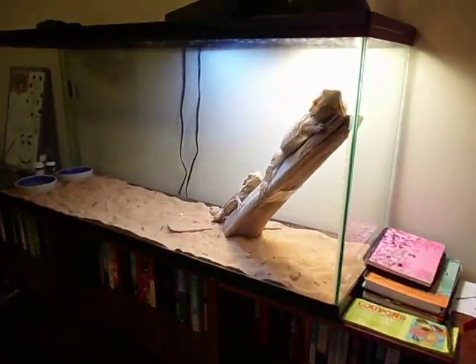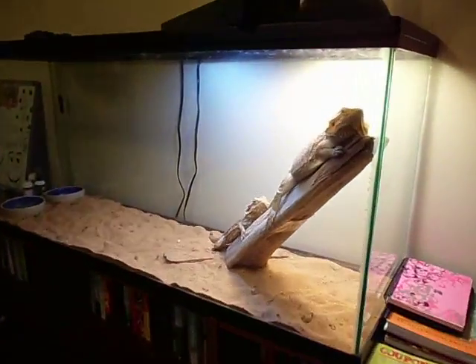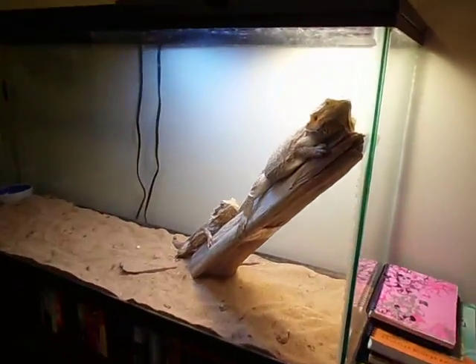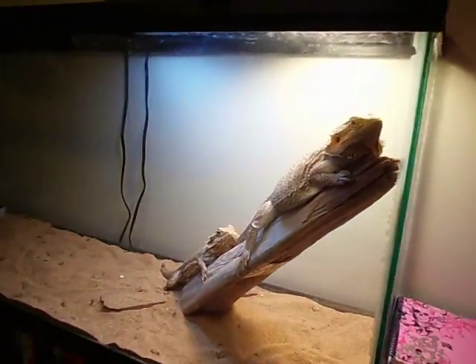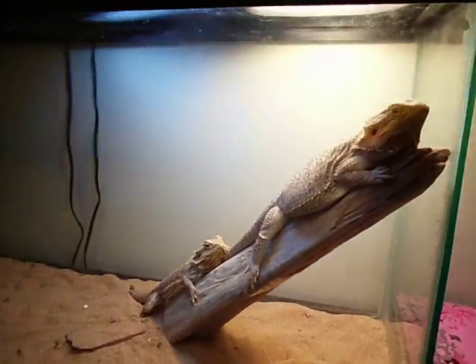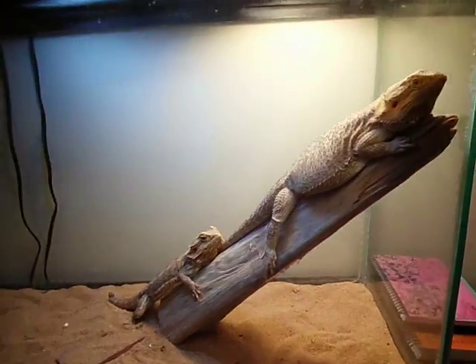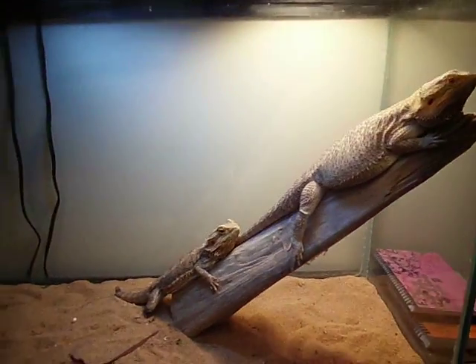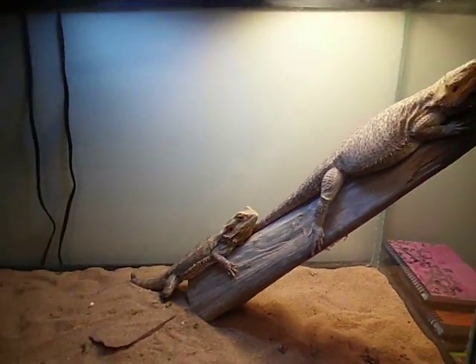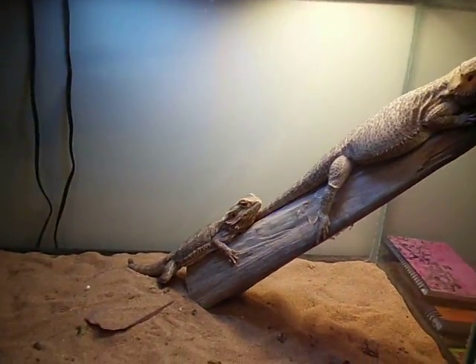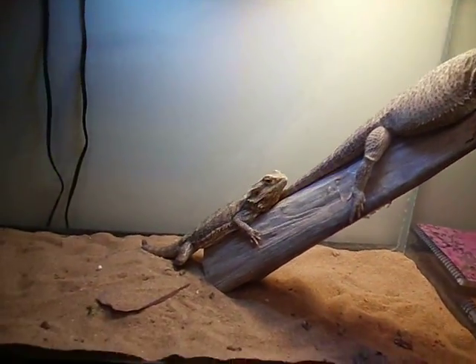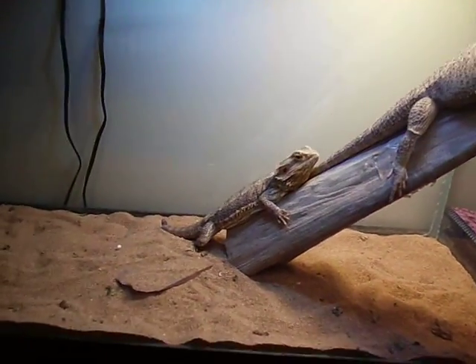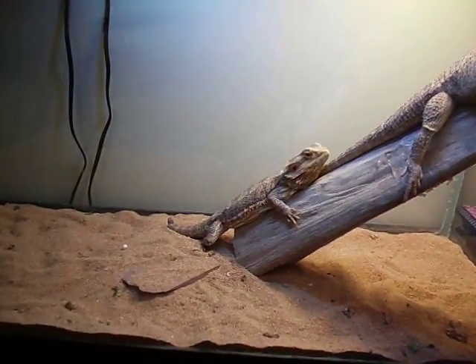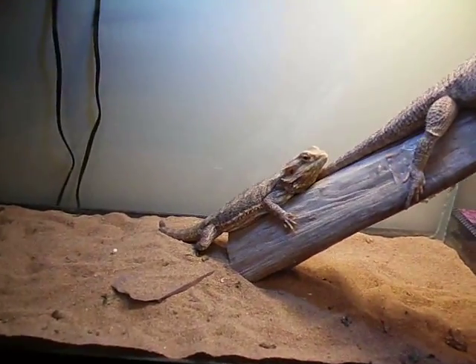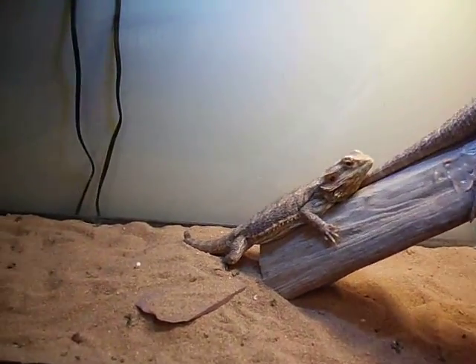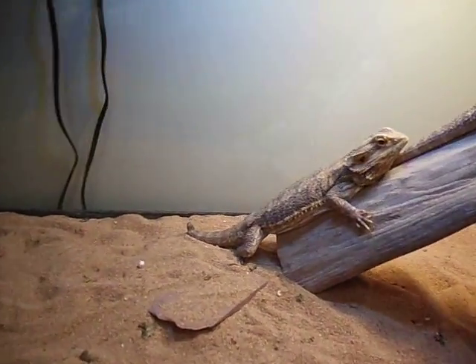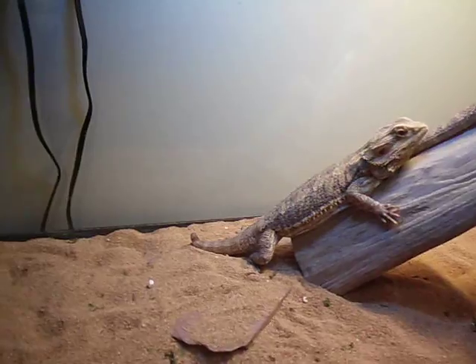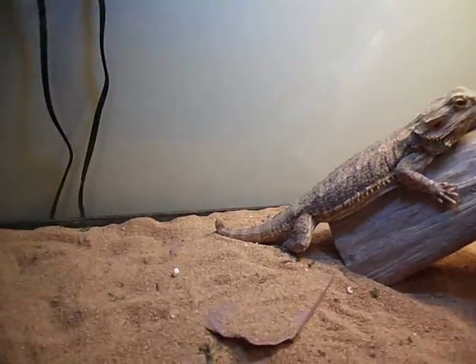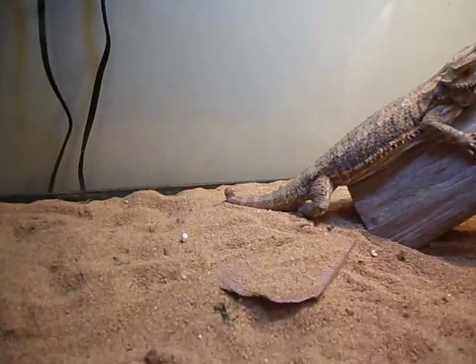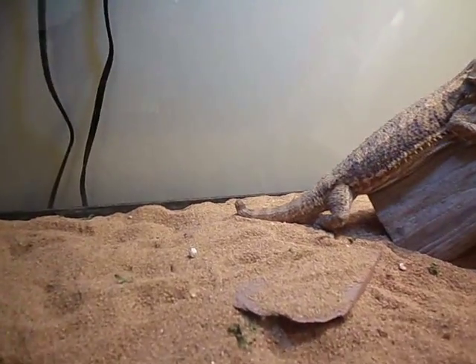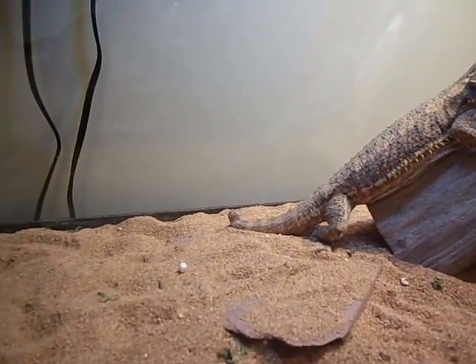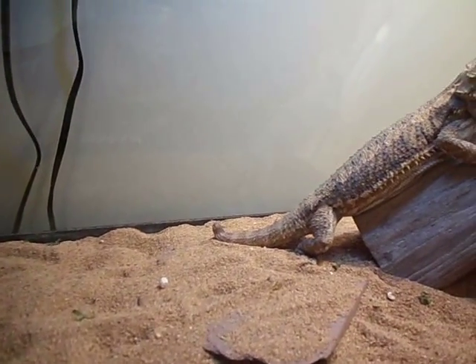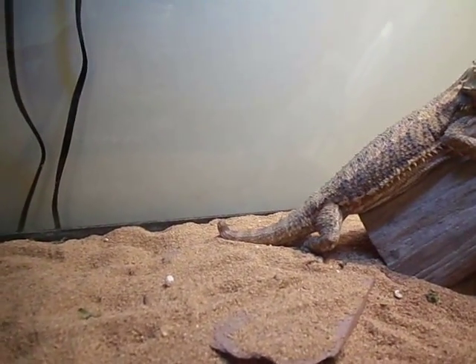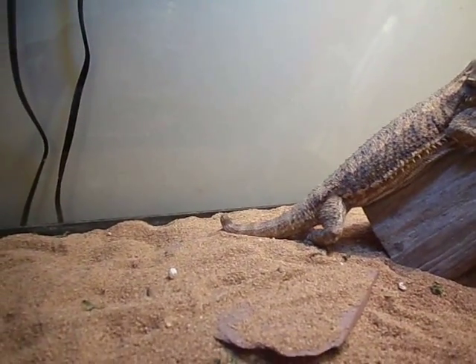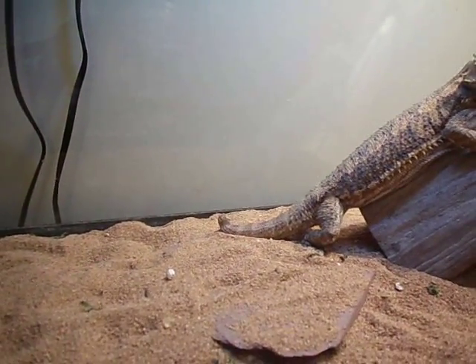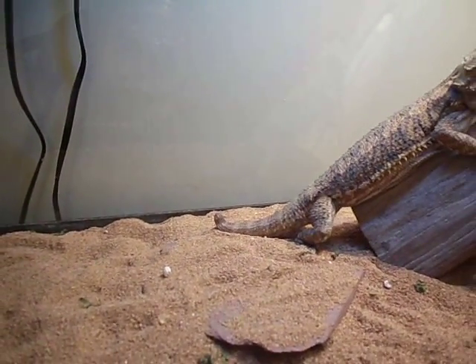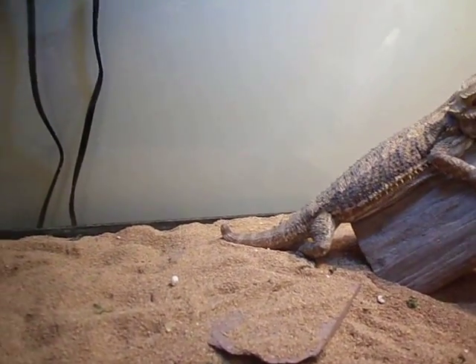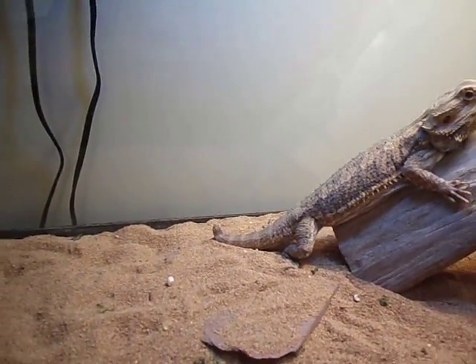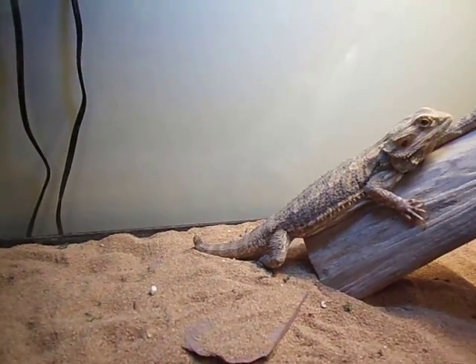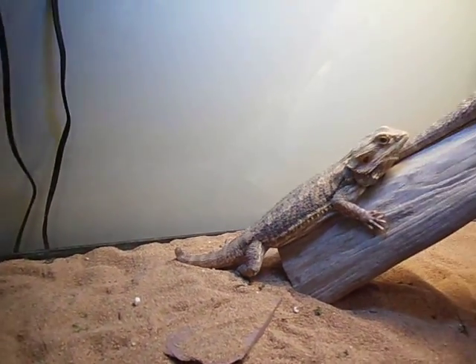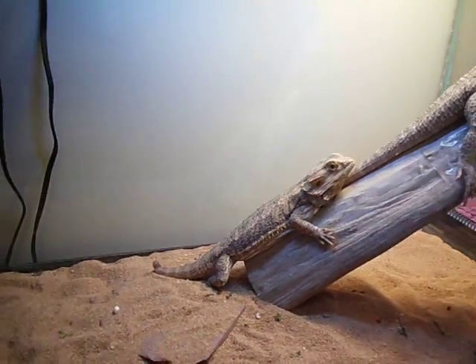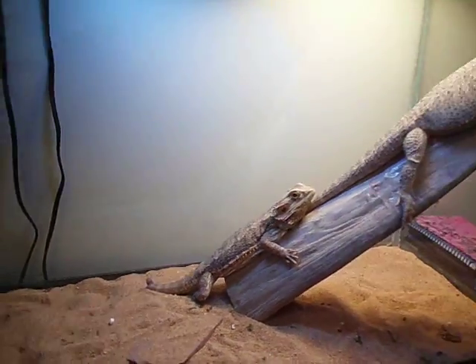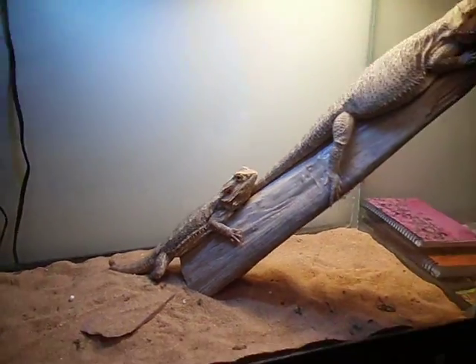And there's Mr. Dragon and his girlfriend Stubby. We call her Stubby because look at her tail — when she was little, another little dragon bit it off. Poor thing.